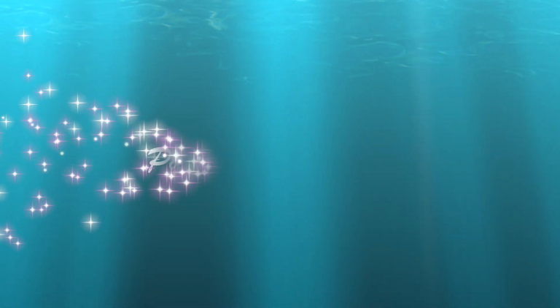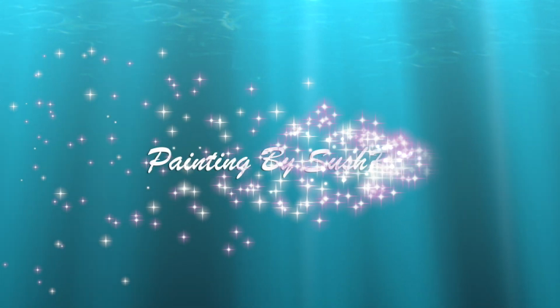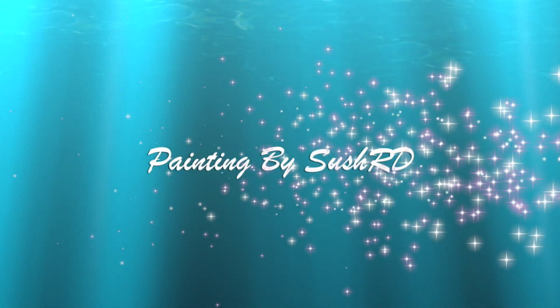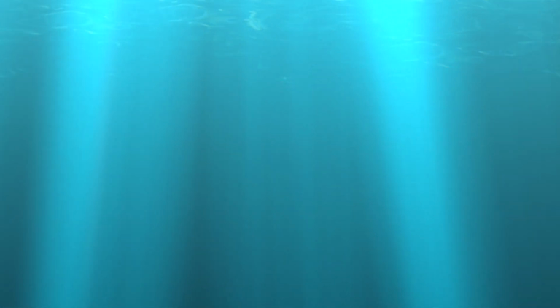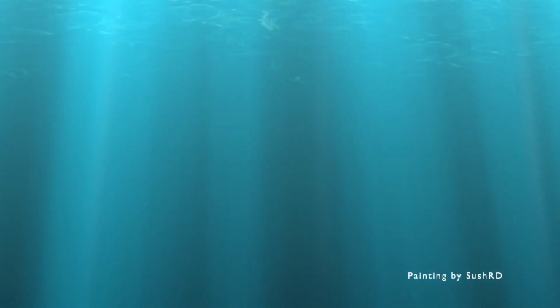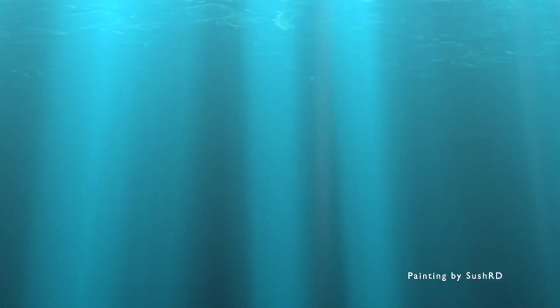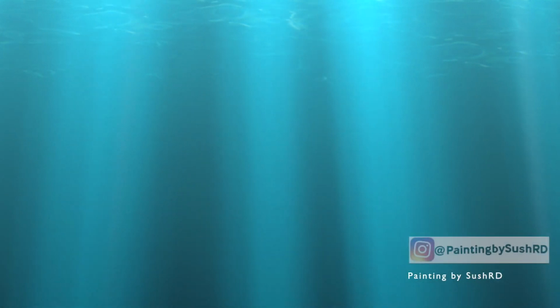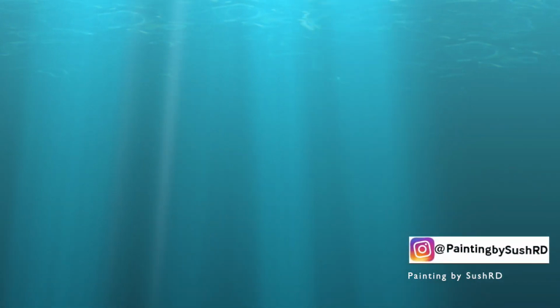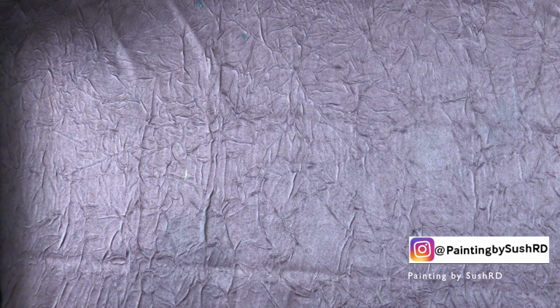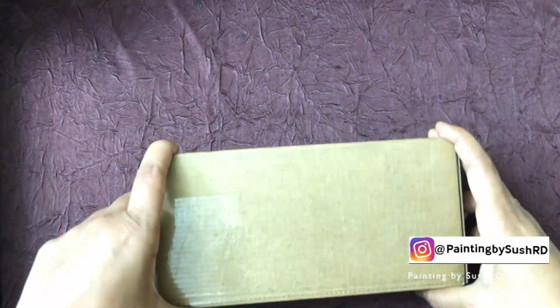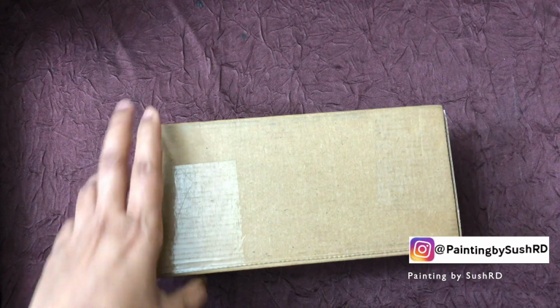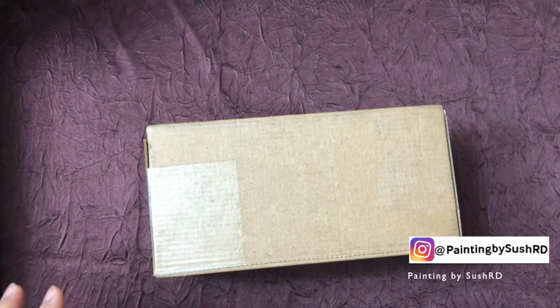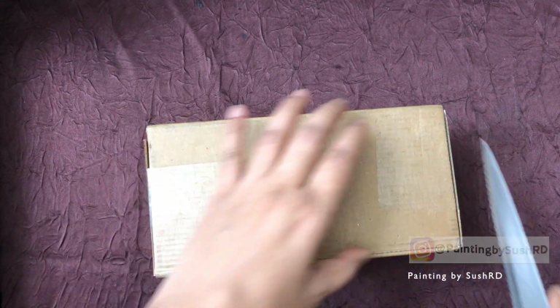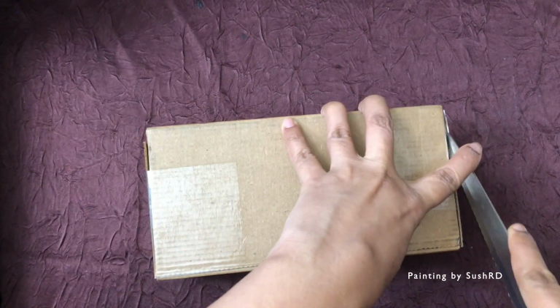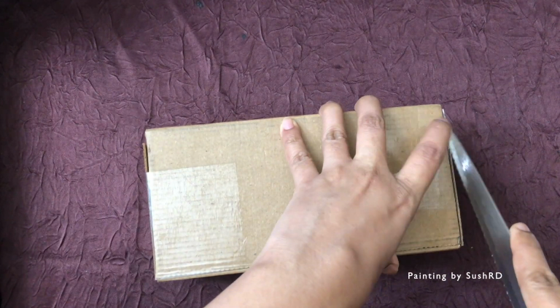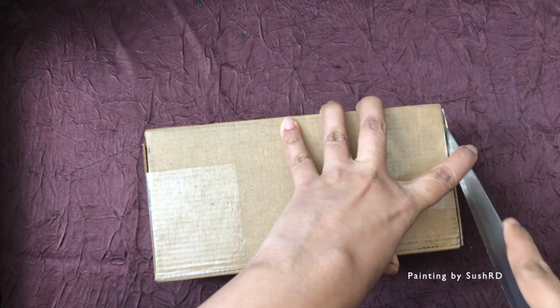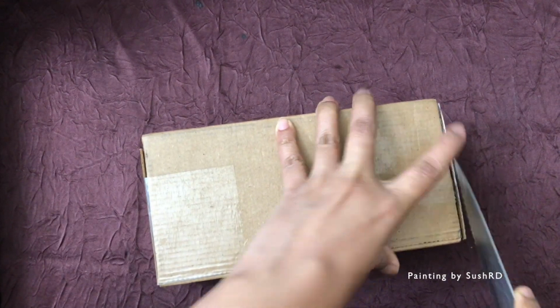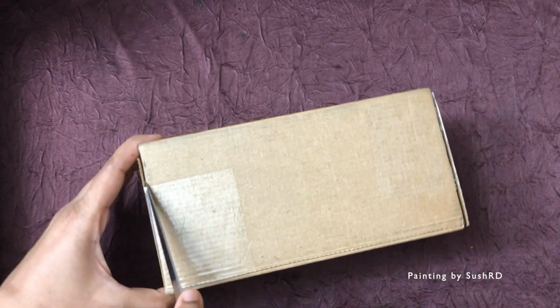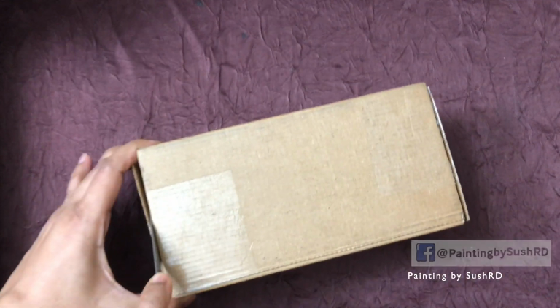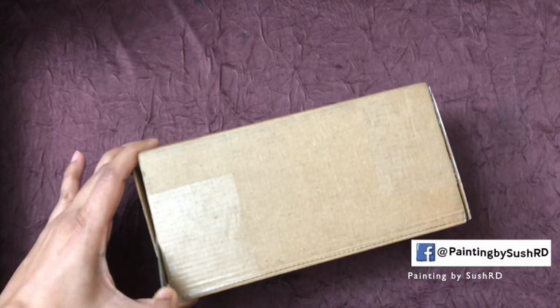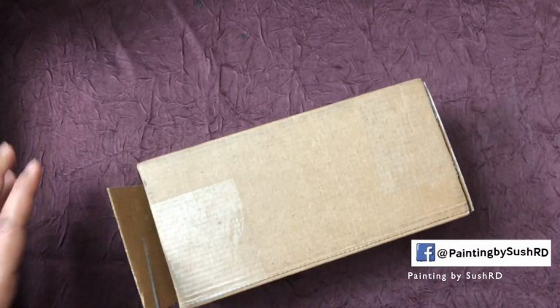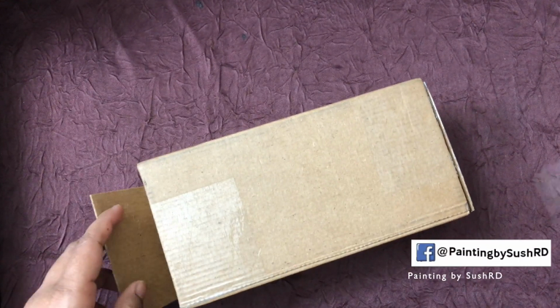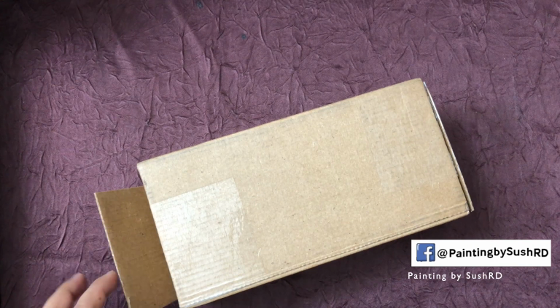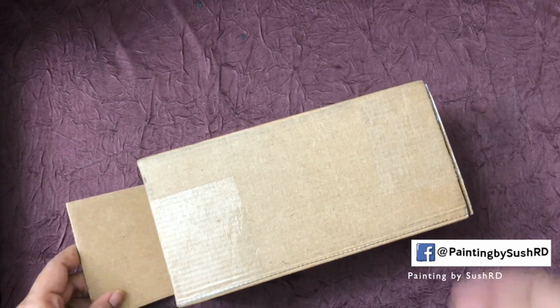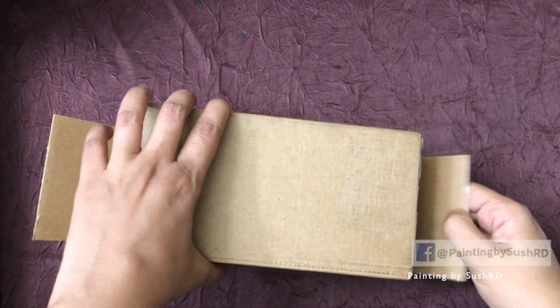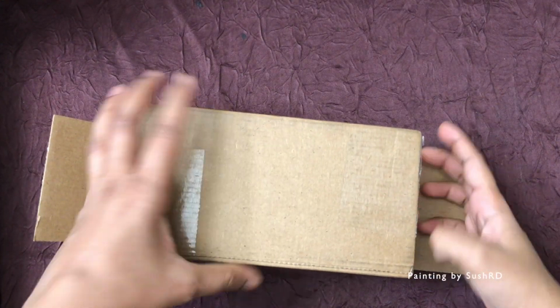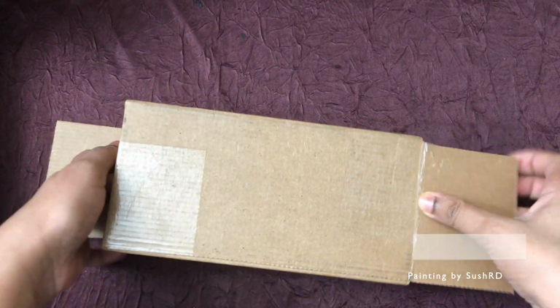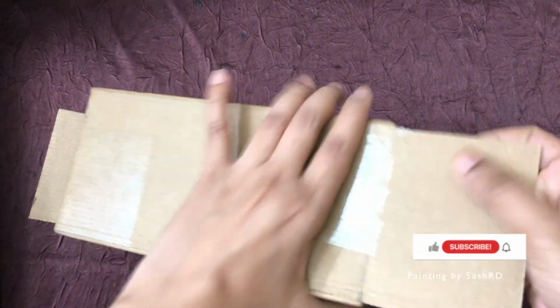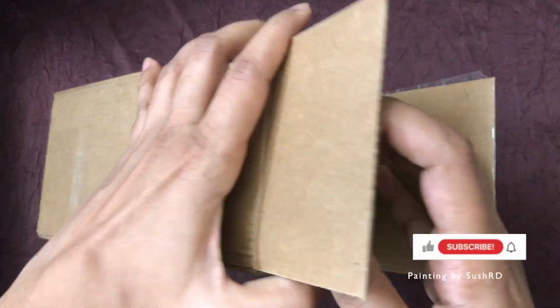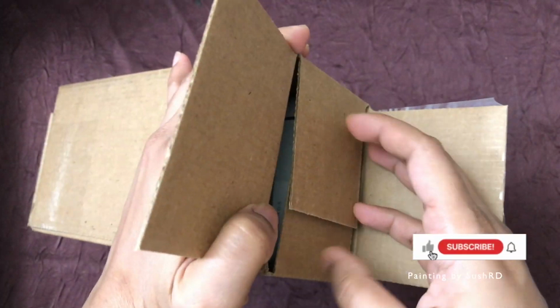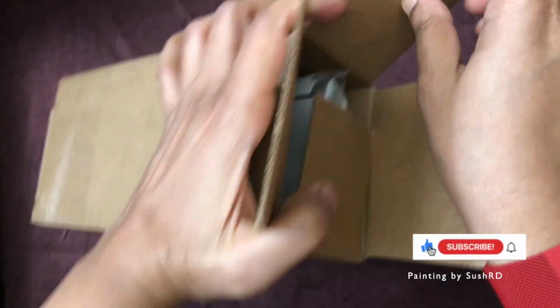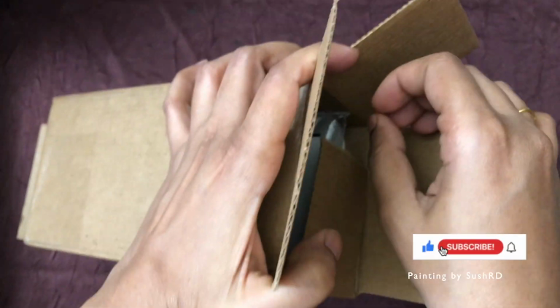Hi, hello everyone, welcome back to my channel Painting by Sushardi. In today's video I'm going to unbox the recently released new iPhone 12 Pro Silver. I'm very excited to check out the latest phone, so let's go ahead.